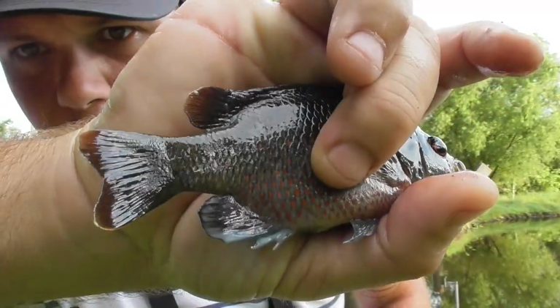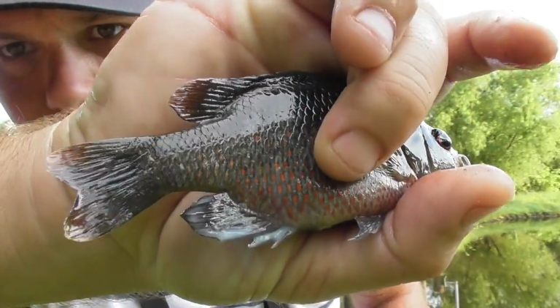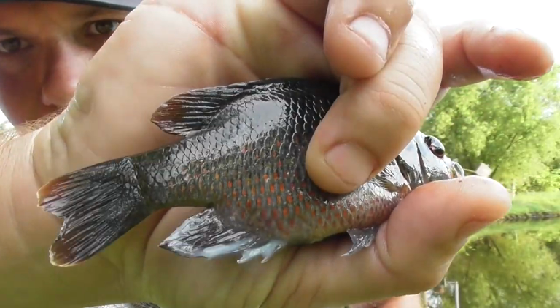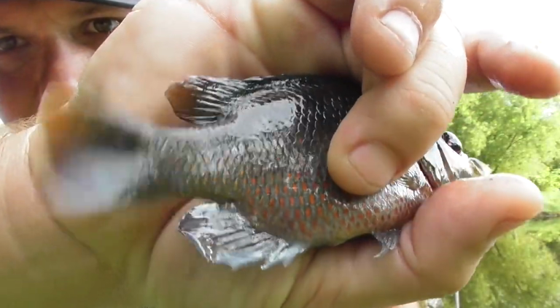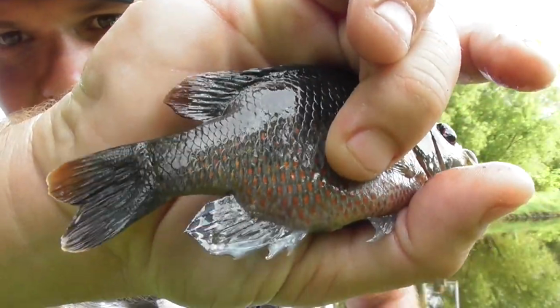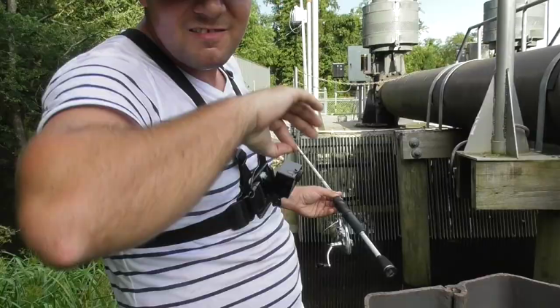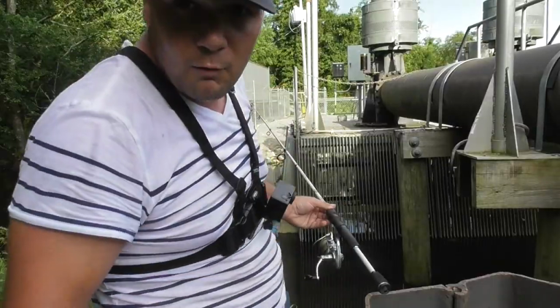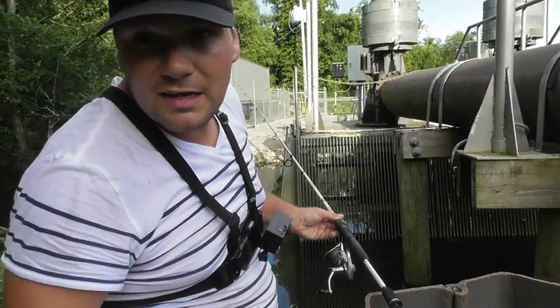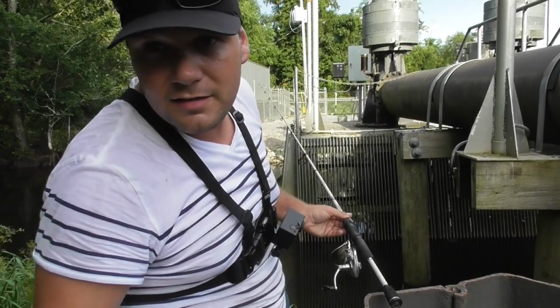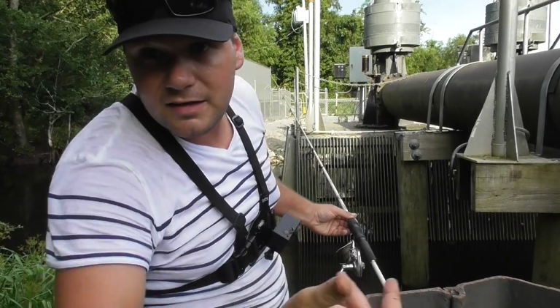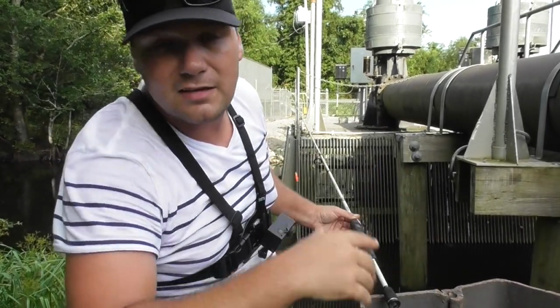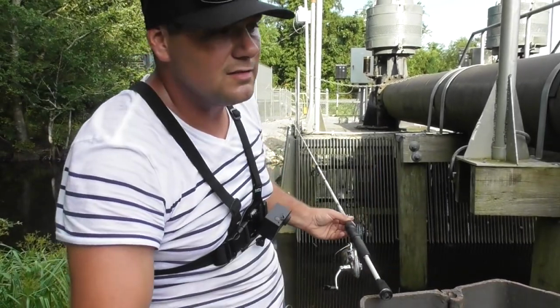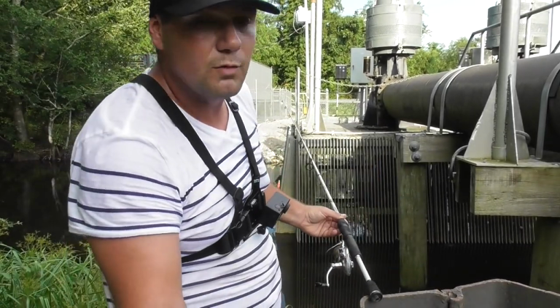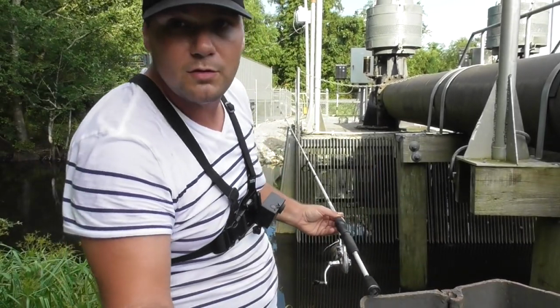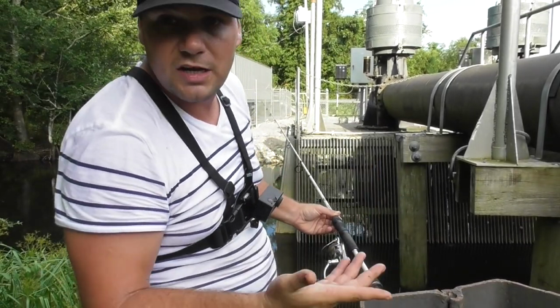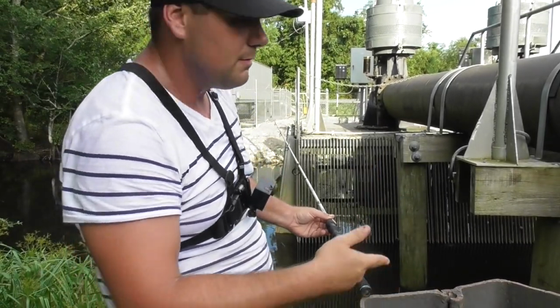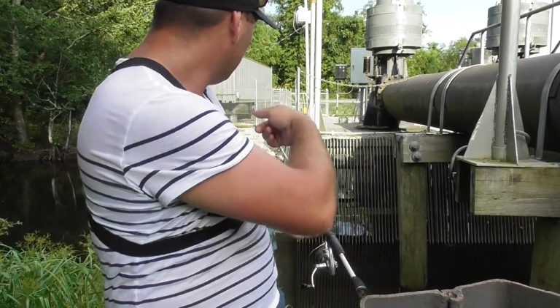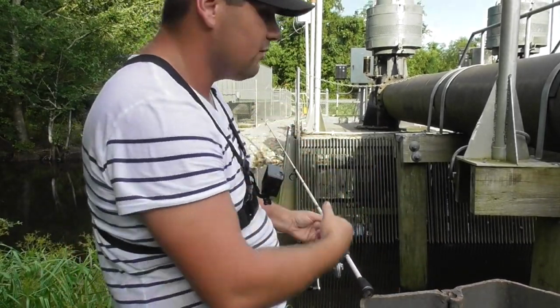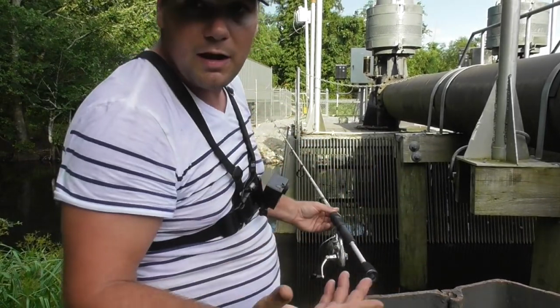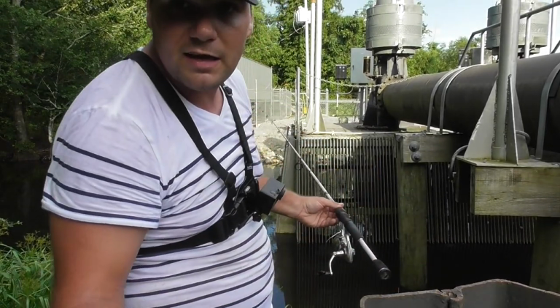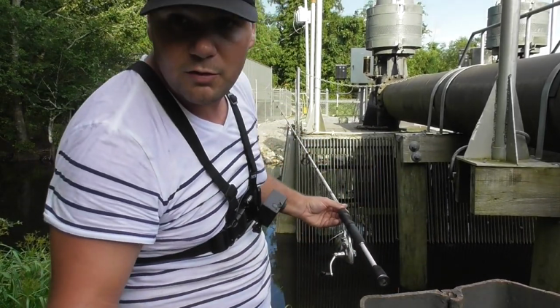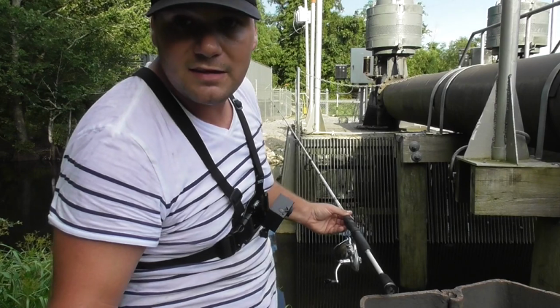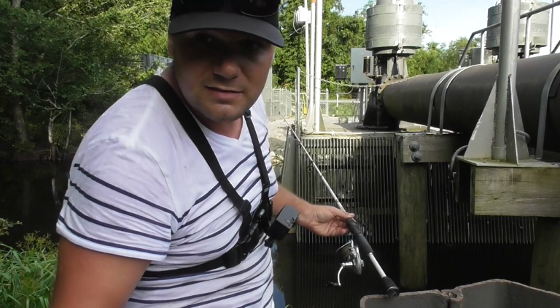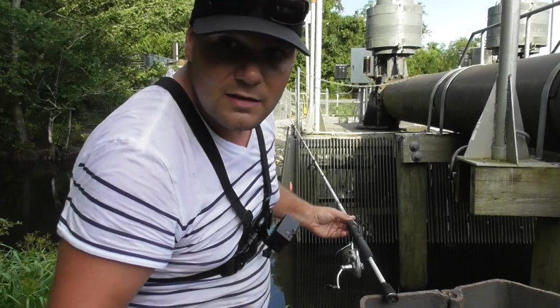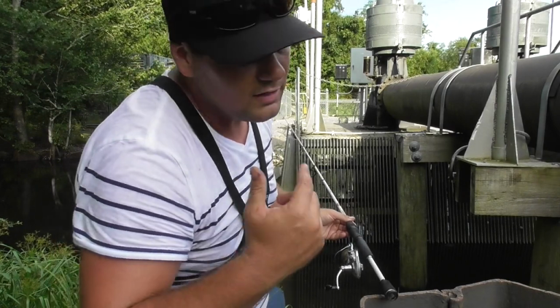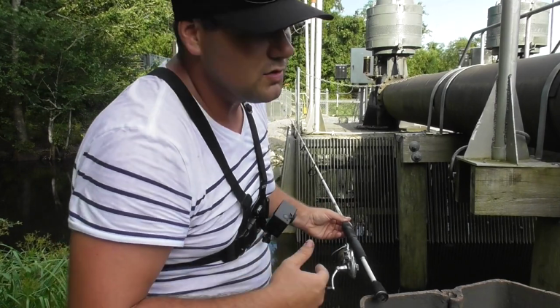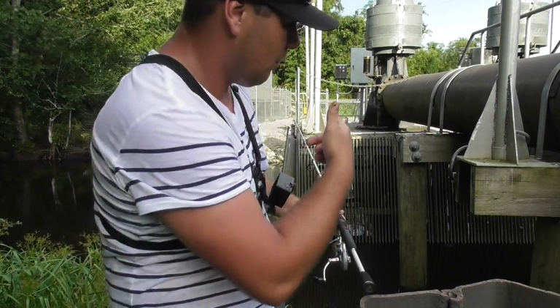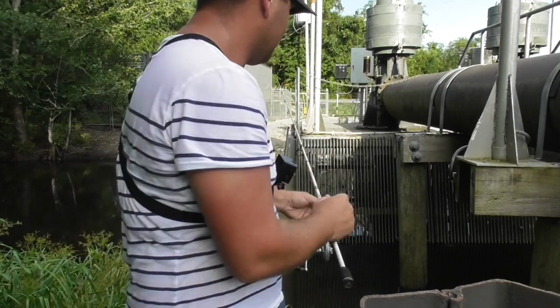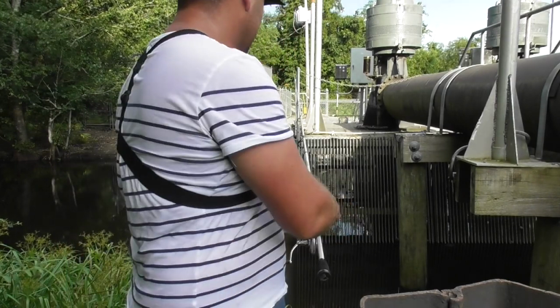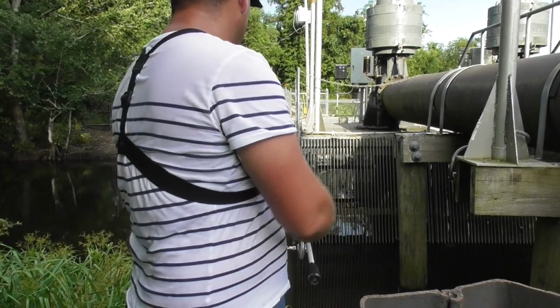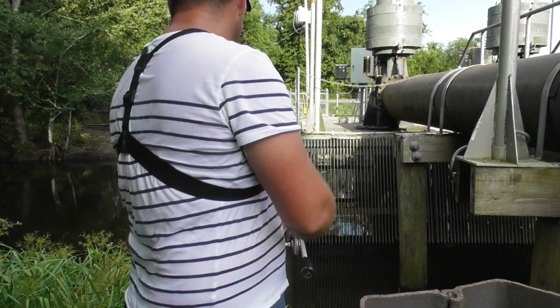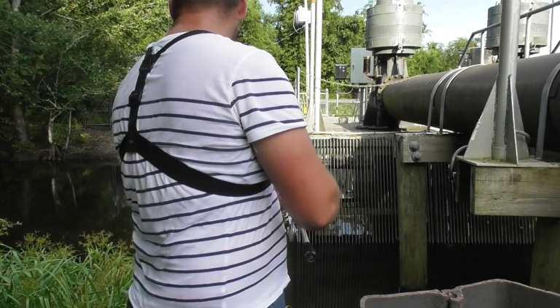Pretty, pretty red on that fish. I wasn't catching anything of any size on this side, so I'm gonna change it up. I moved over here where I know they got some Rio Grande cichlids, so I'm gonna work this little area and see if I can get any bites.